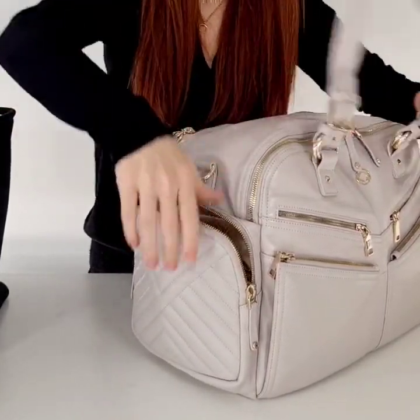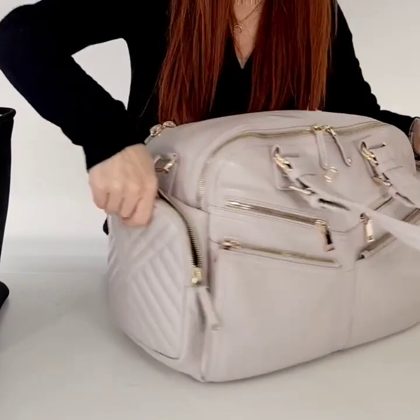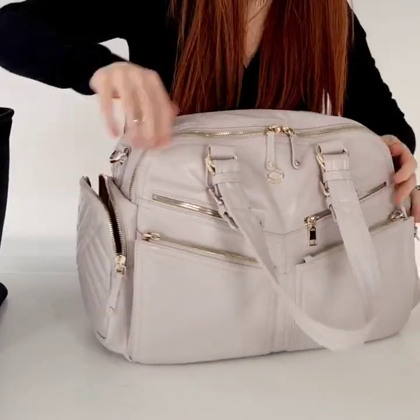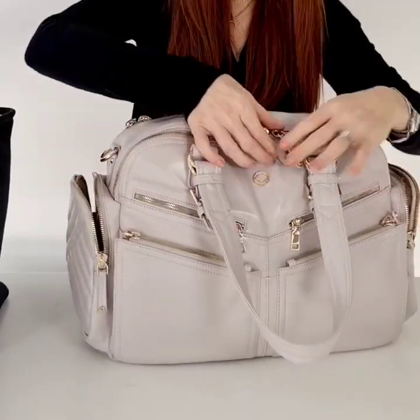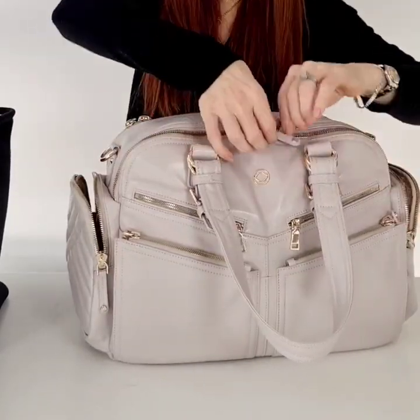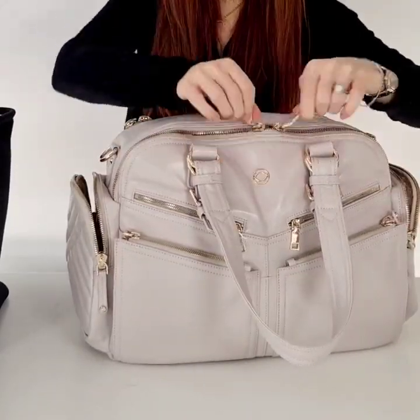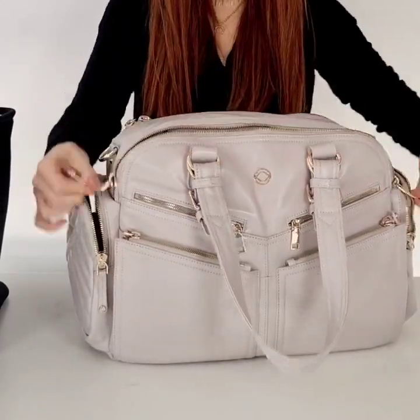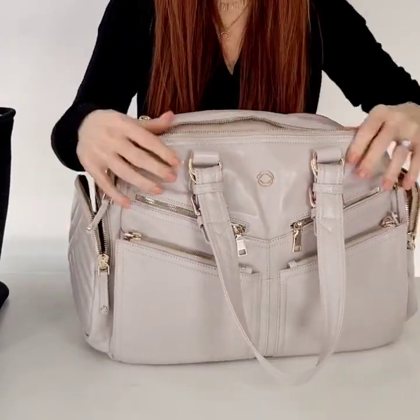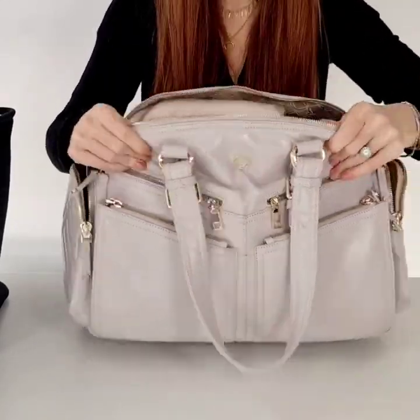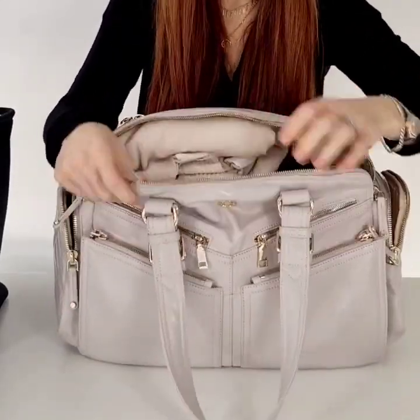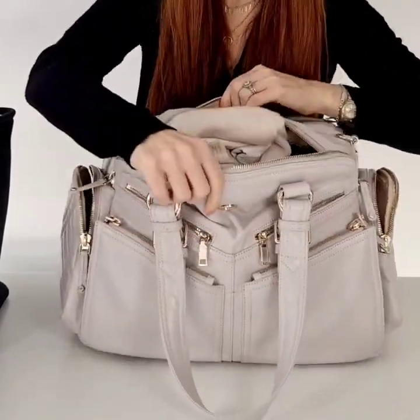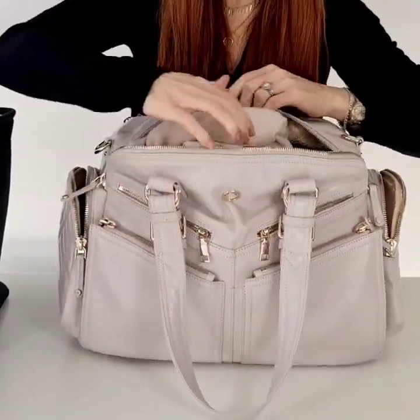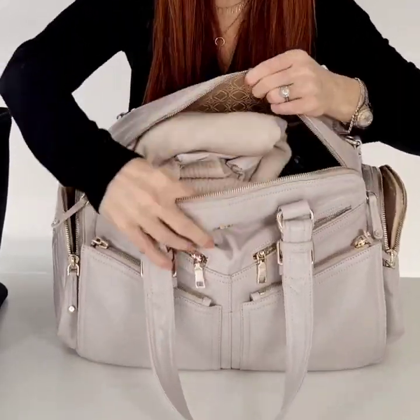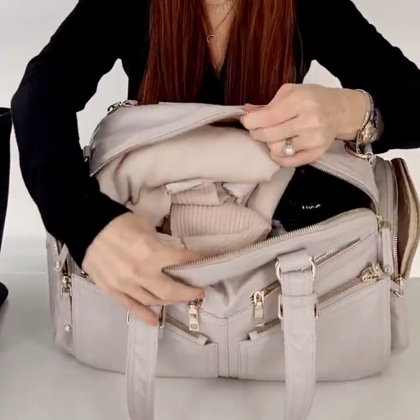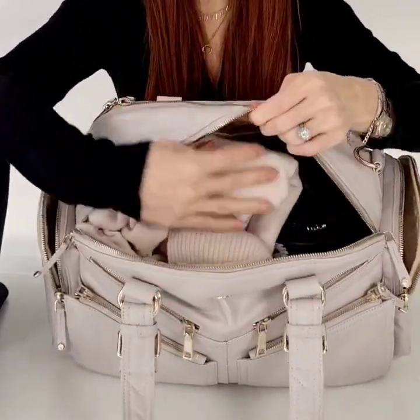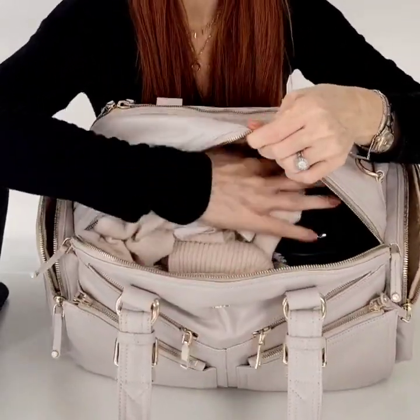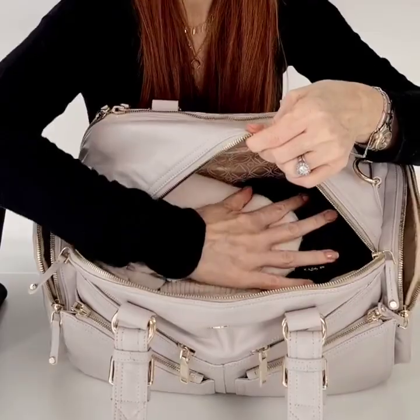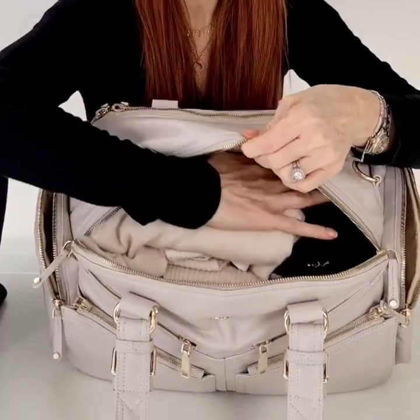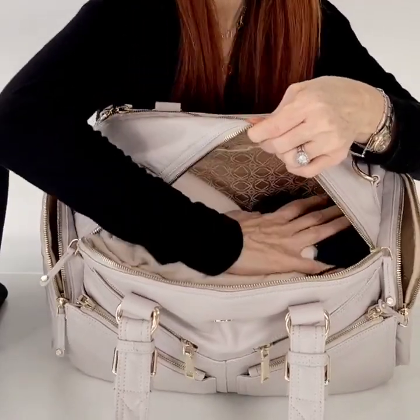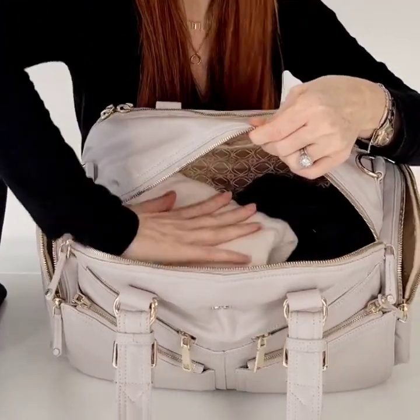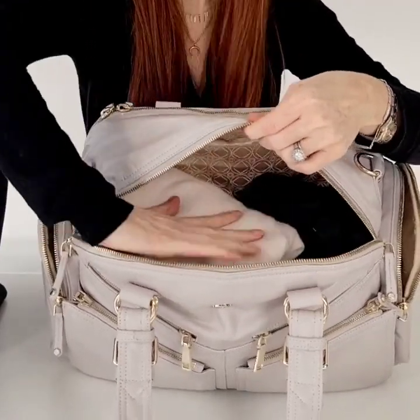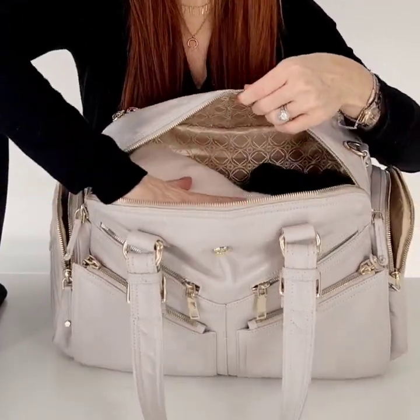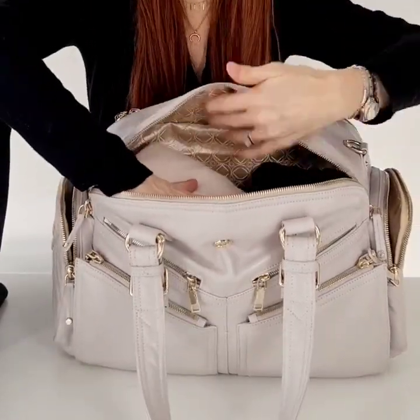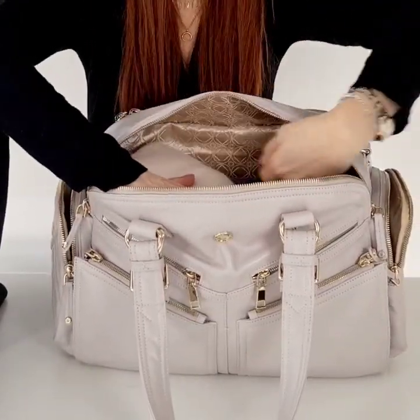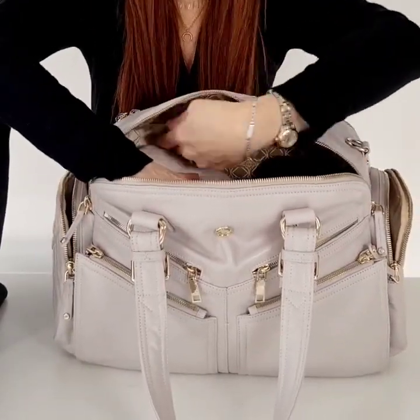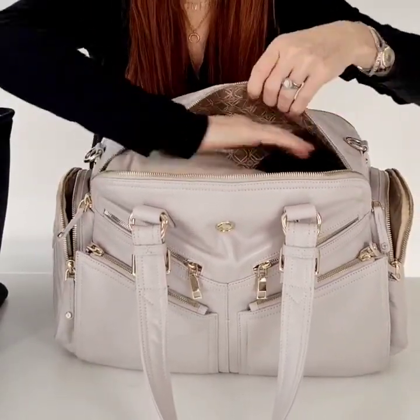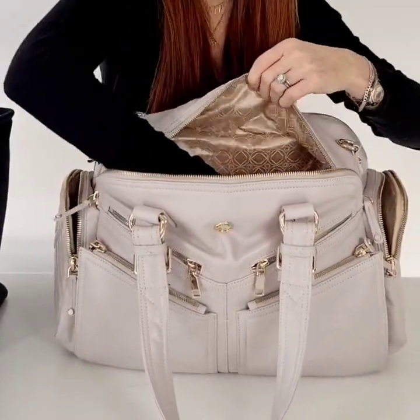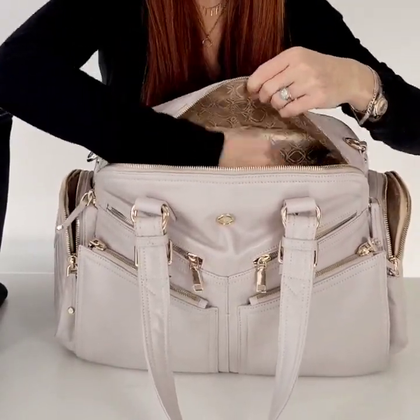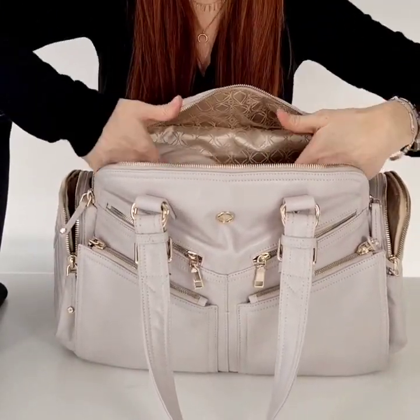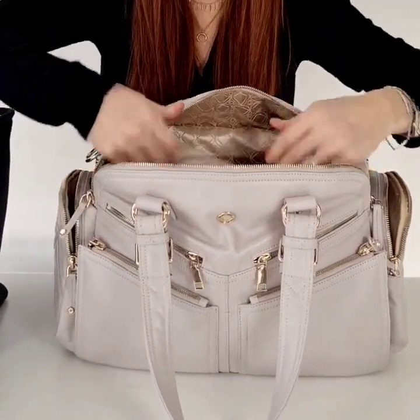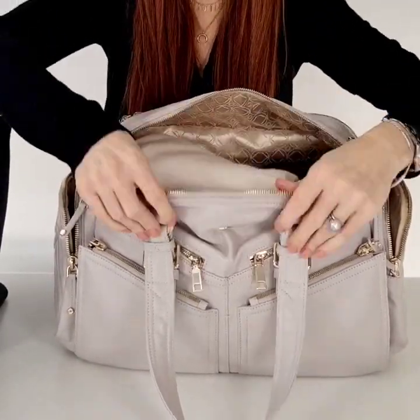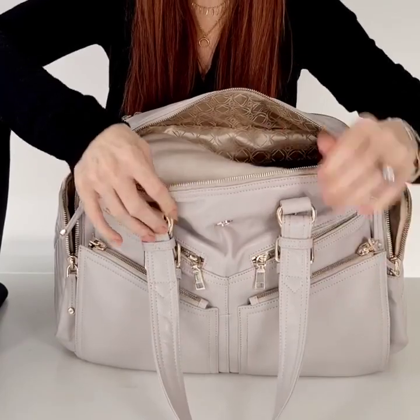Spinning the bag around to the front — inside here it's fairly full, but there is still some room. If I pushed everything down I could definitely fit some more things. I could probably get another pair of jeans in there, absolutely no problem.